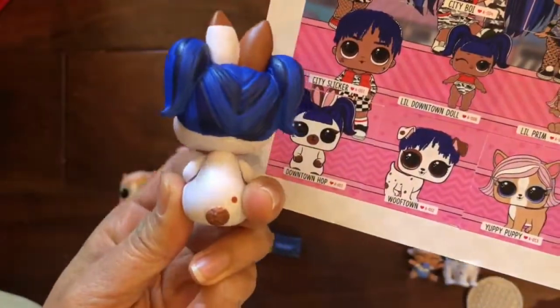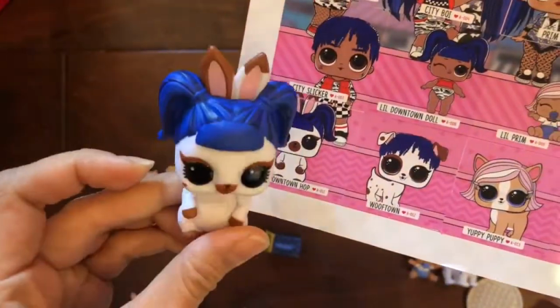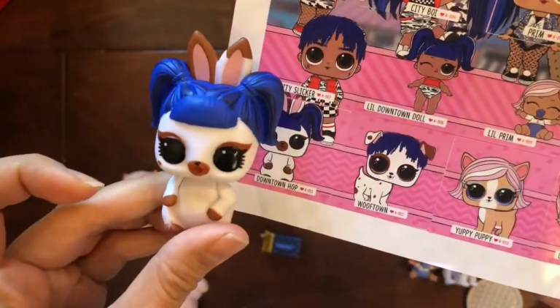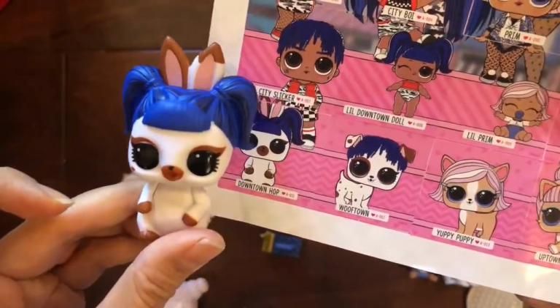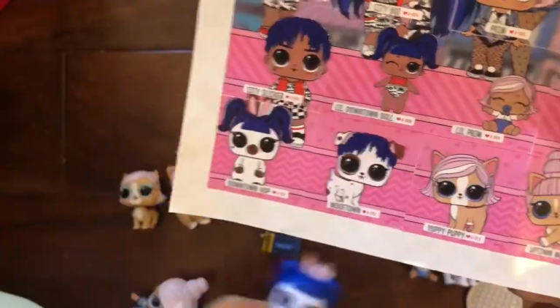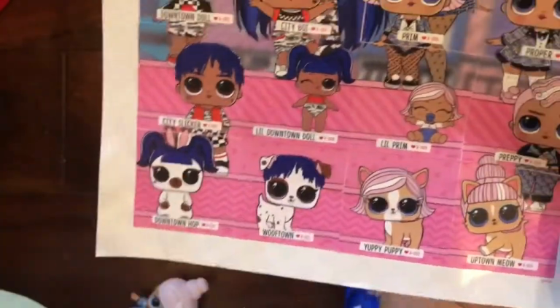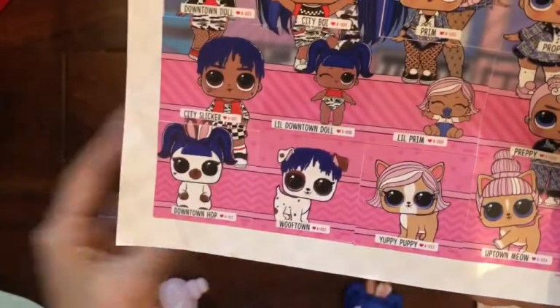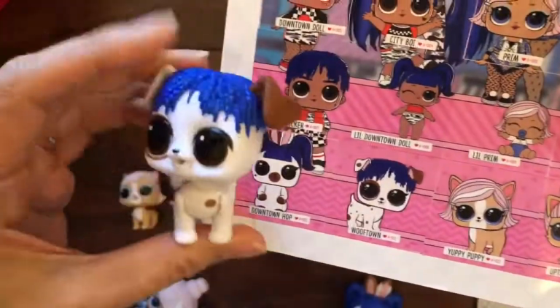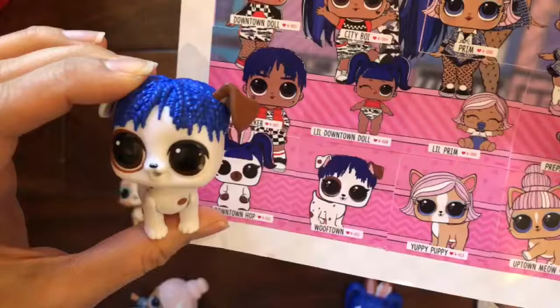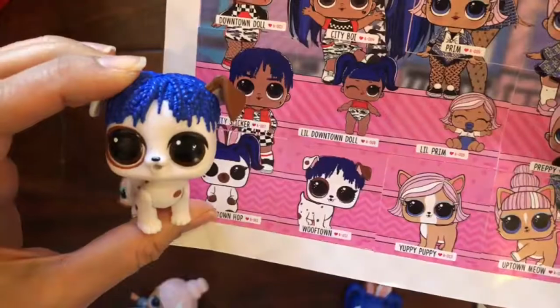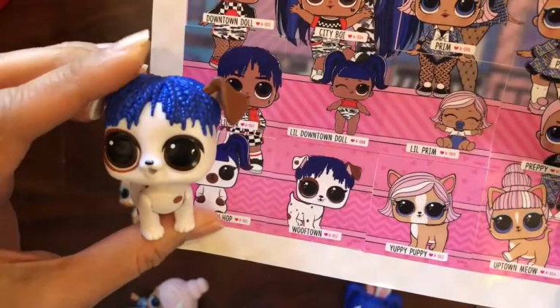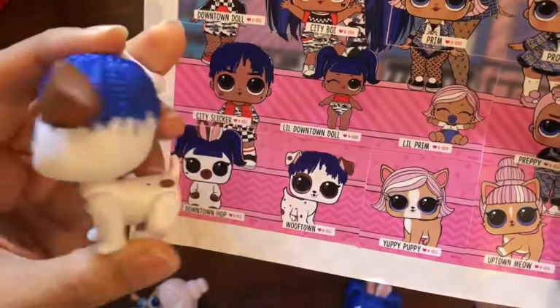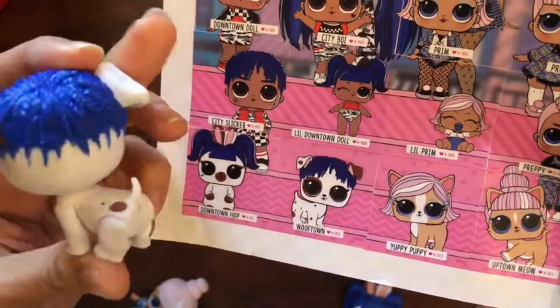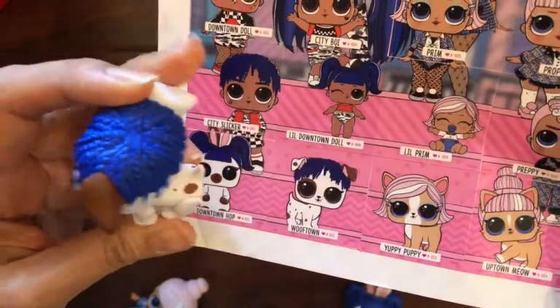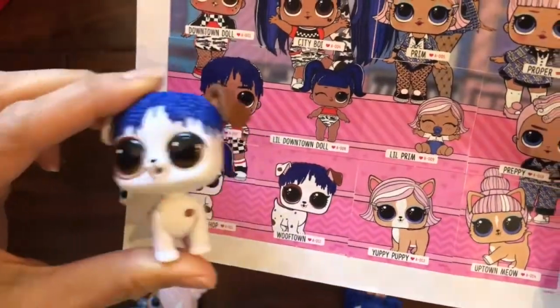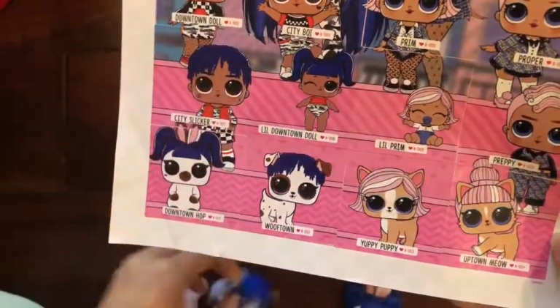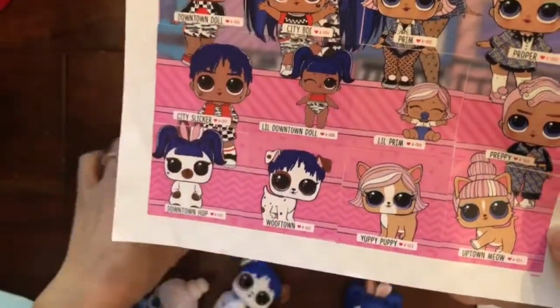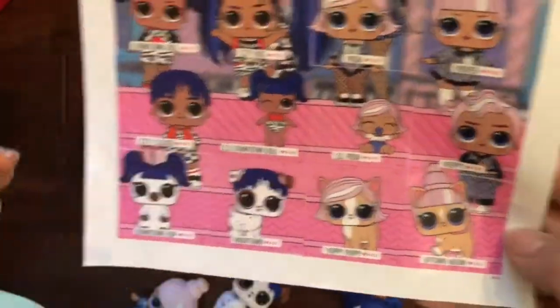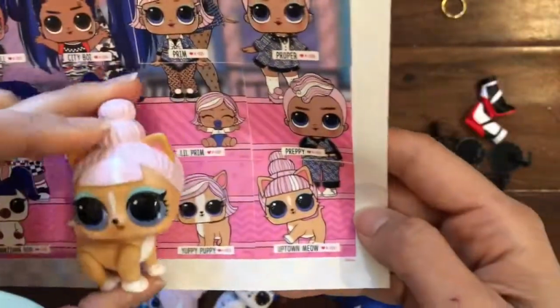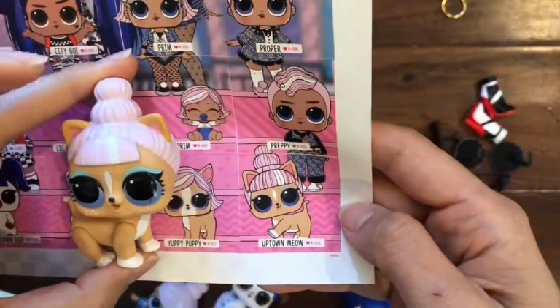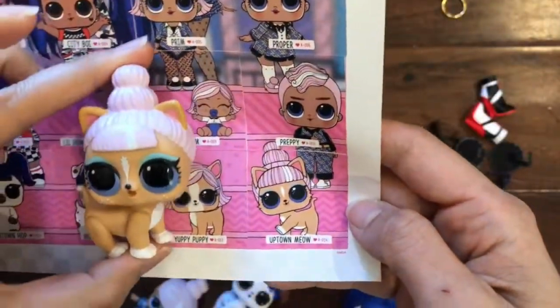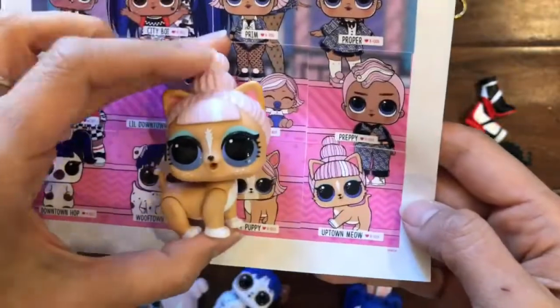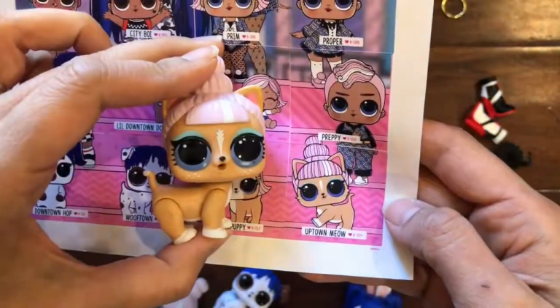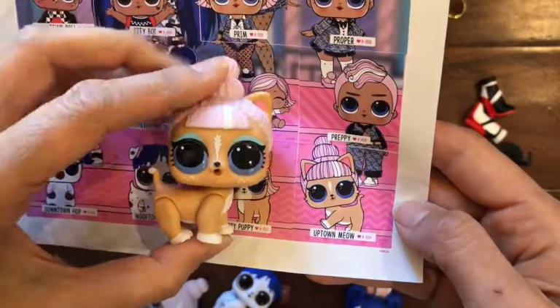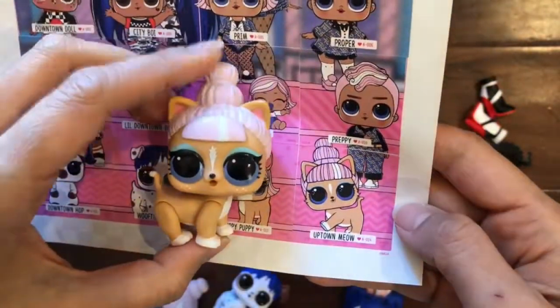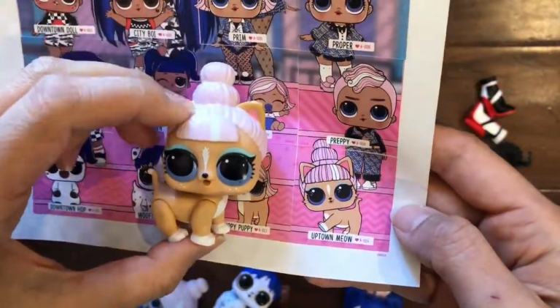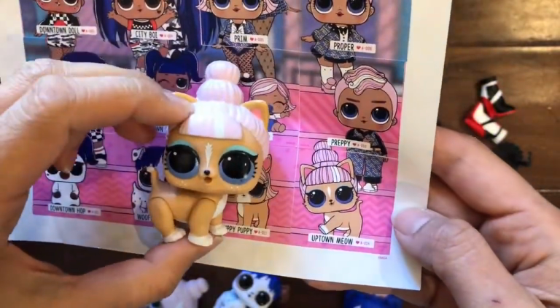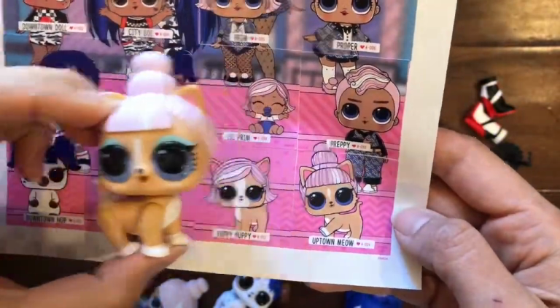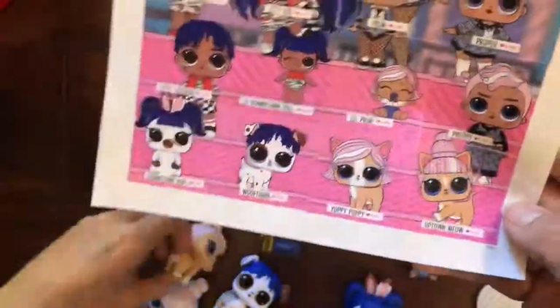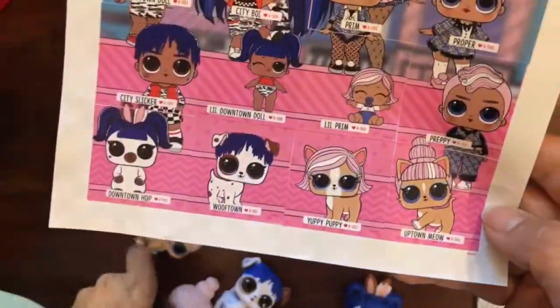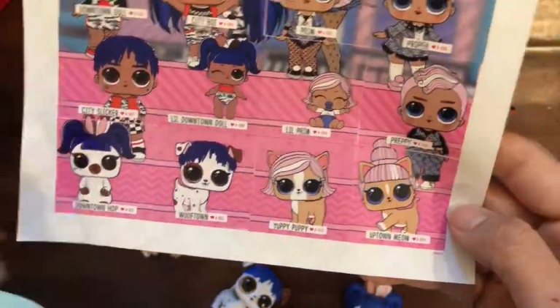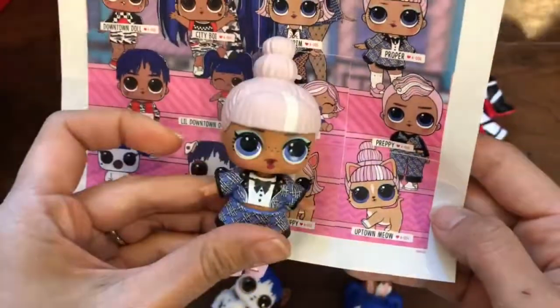We have our pets! We have Downtown Hop — look at this little bunny with her little bunny tail and her little ponytail, so cute! We also have Wooftown — look at how cute he is with his spot. We have Uptown Meow — she is so adorable and has two buns just like her sister Proper.